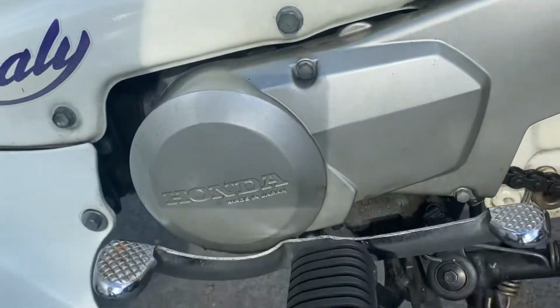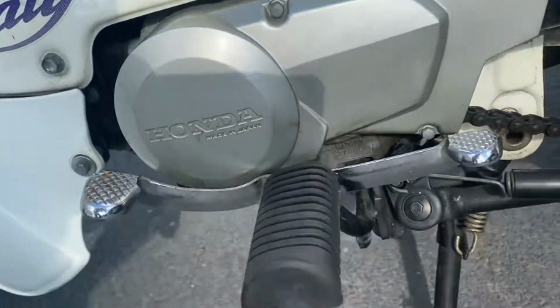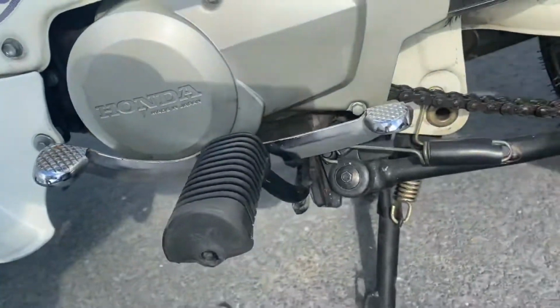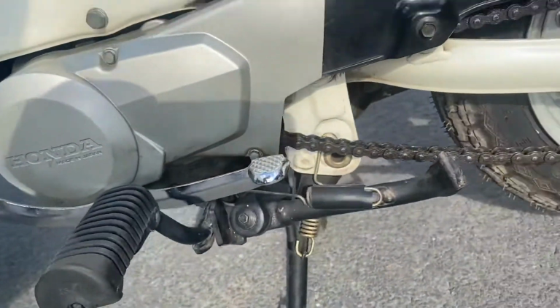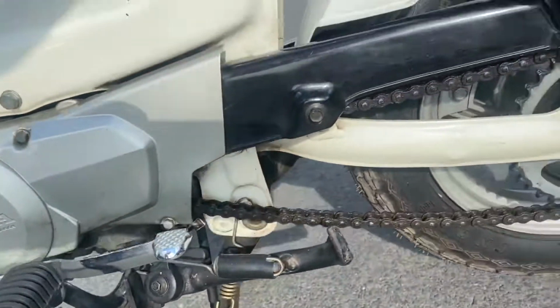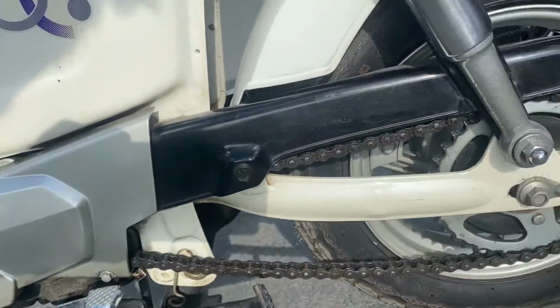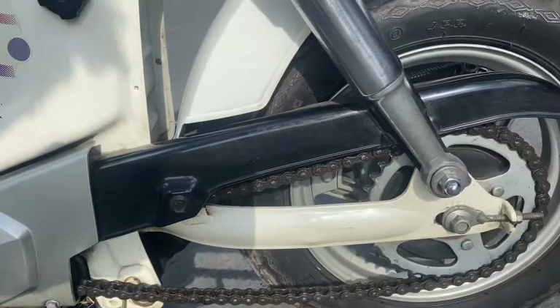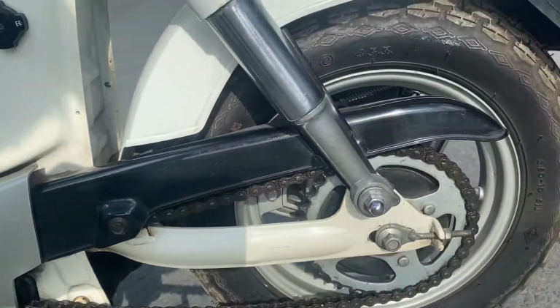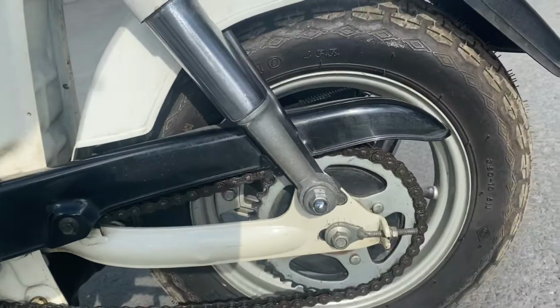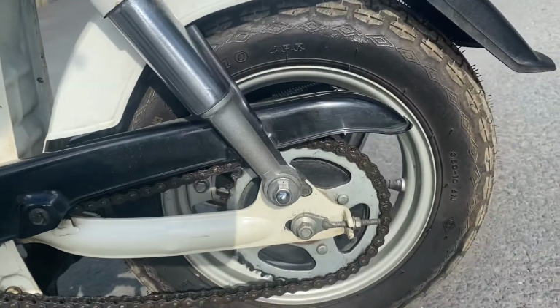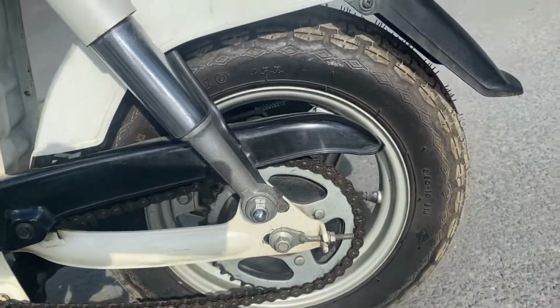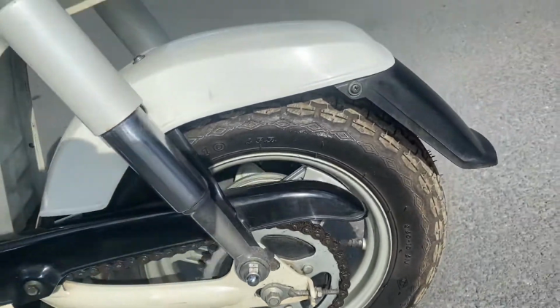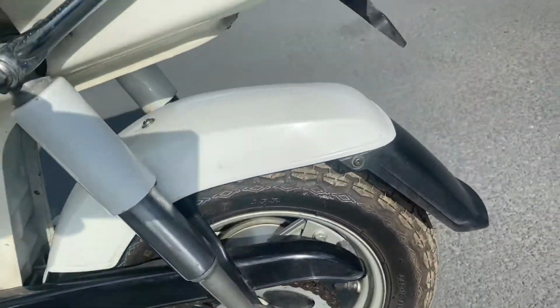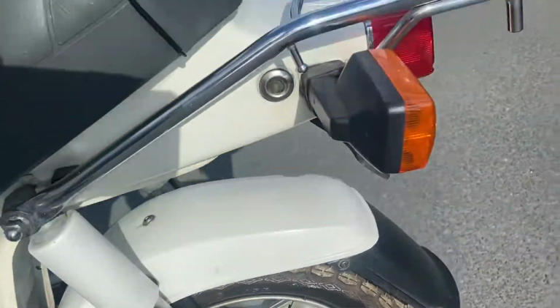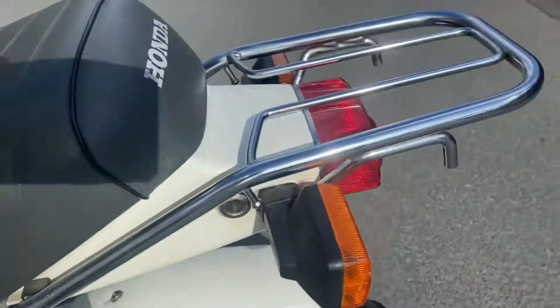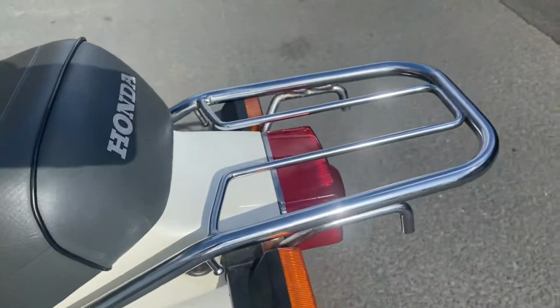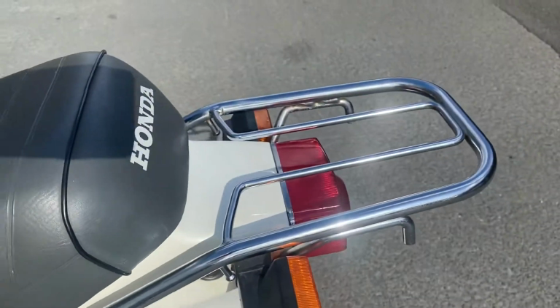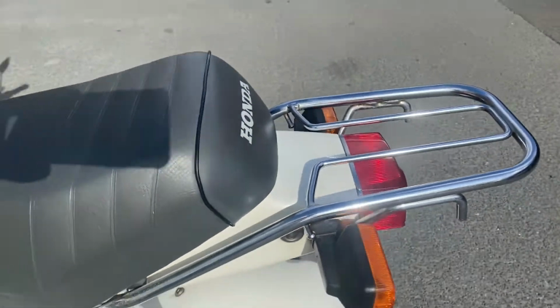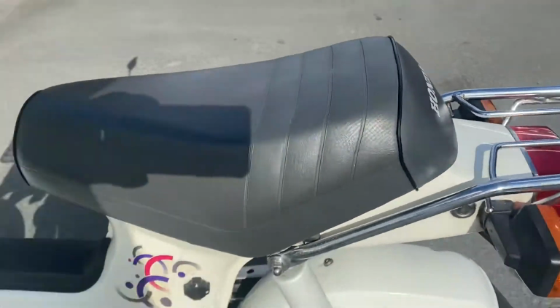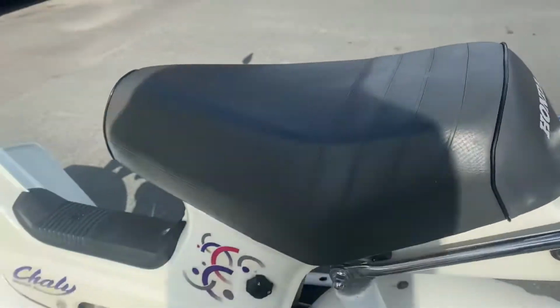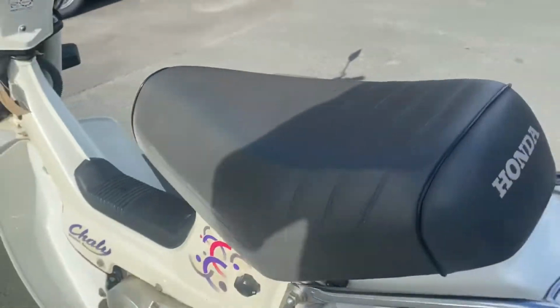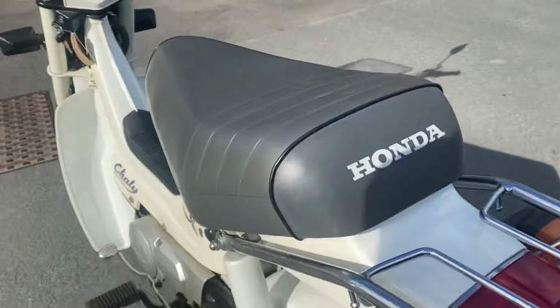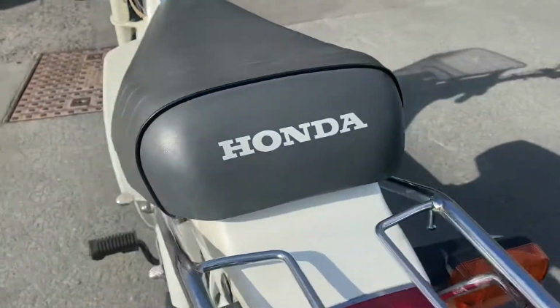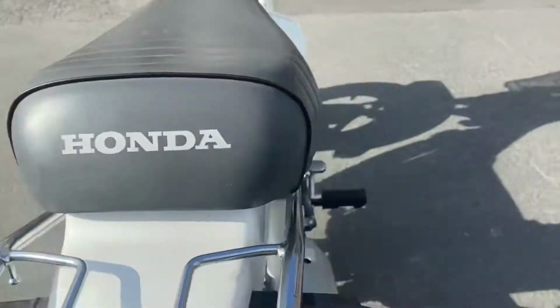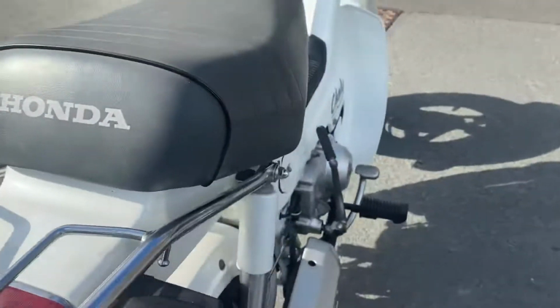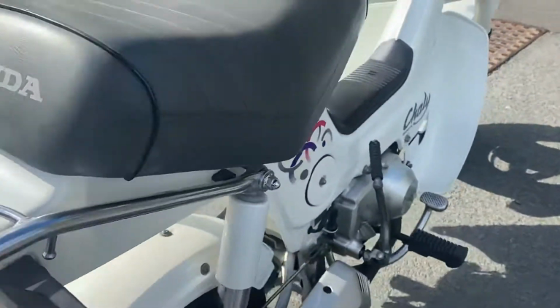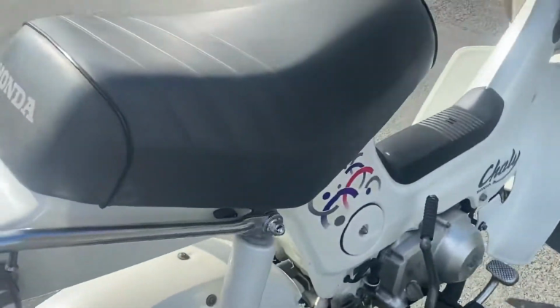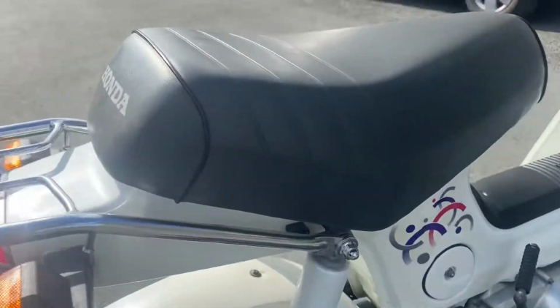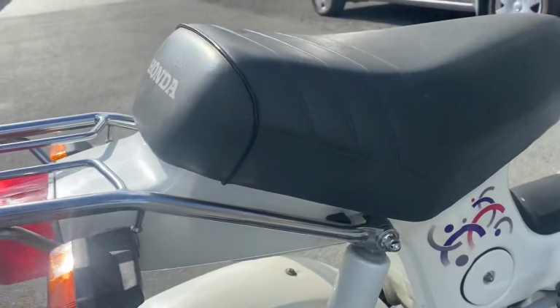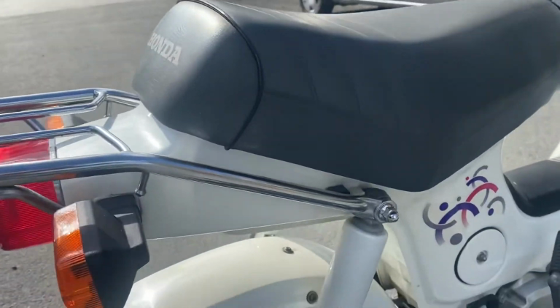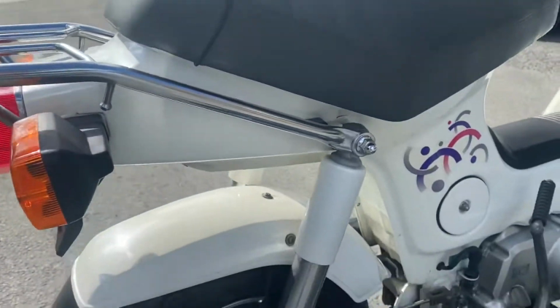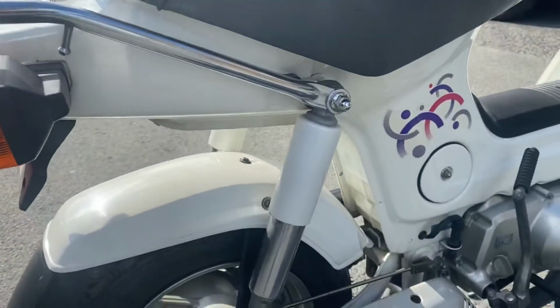Right side of the engine is very lovely. Swing arm, chain guard. New tire at the back as well. Rear rack. Coming around to the right-hand side.